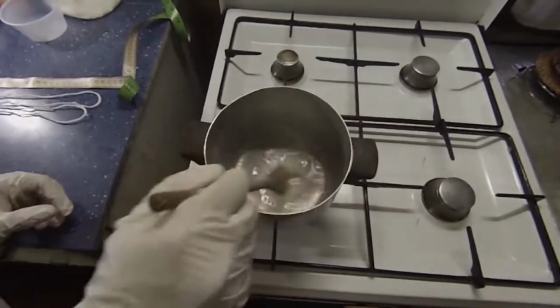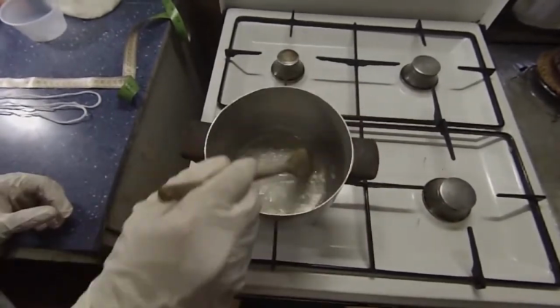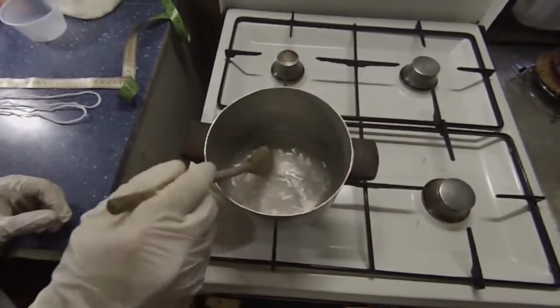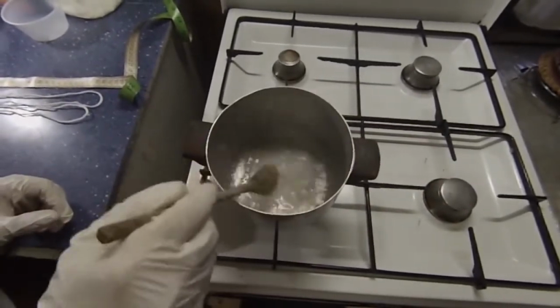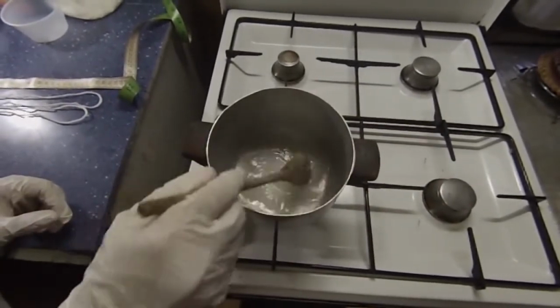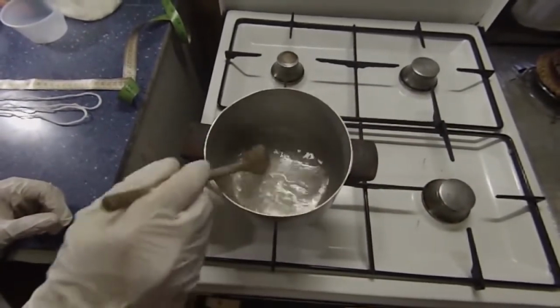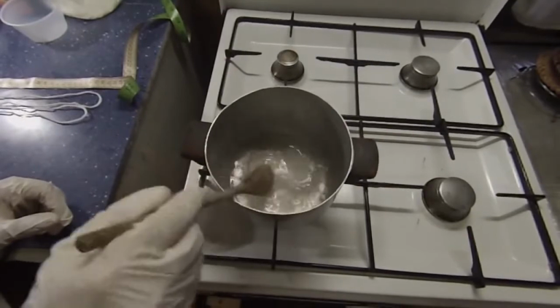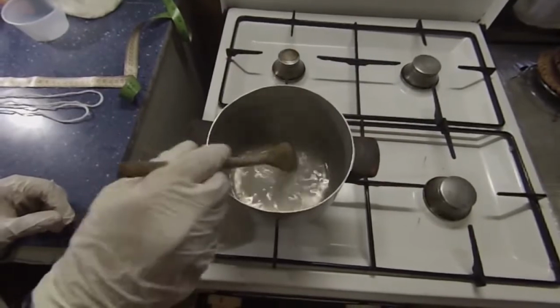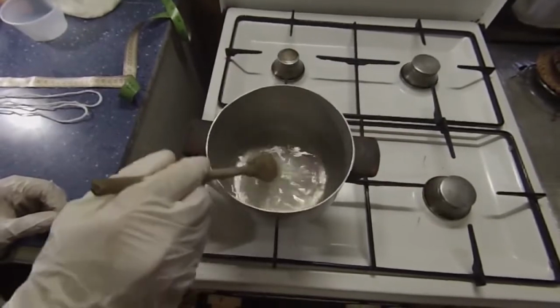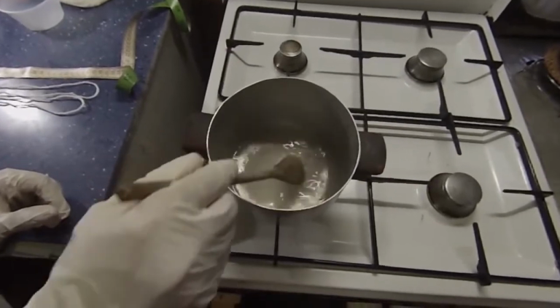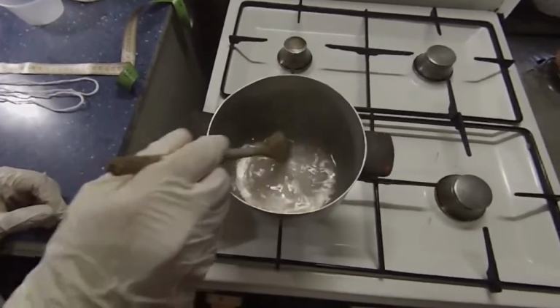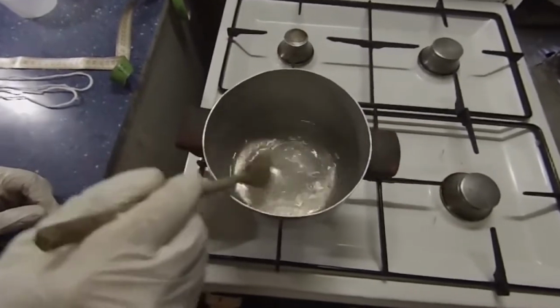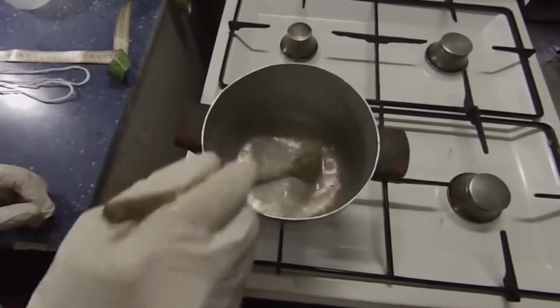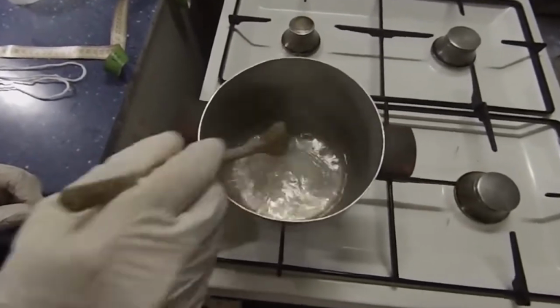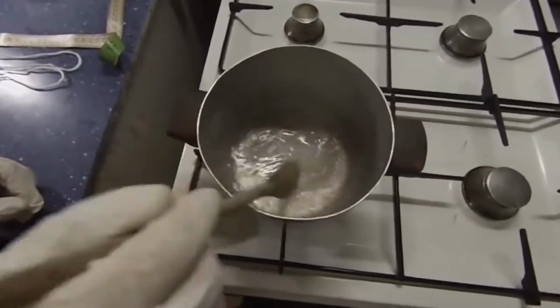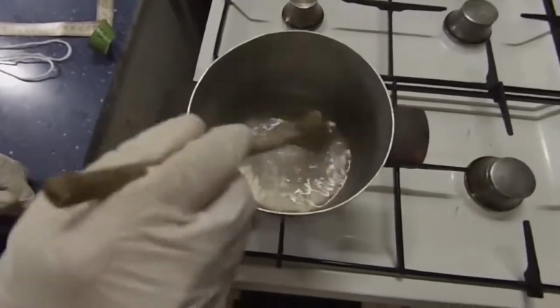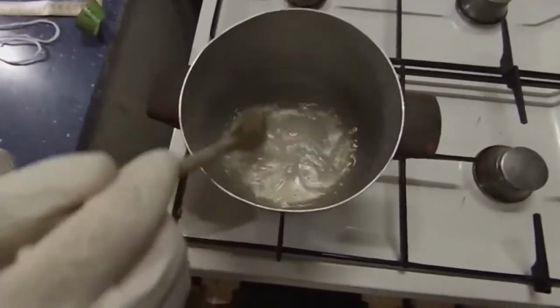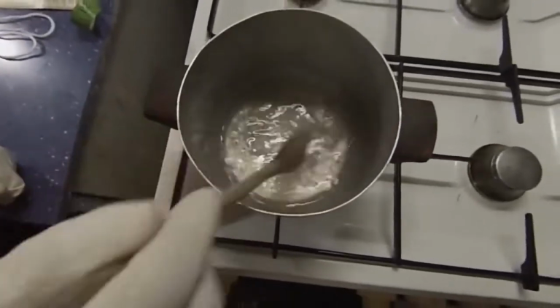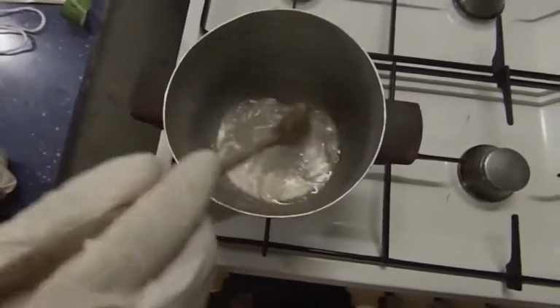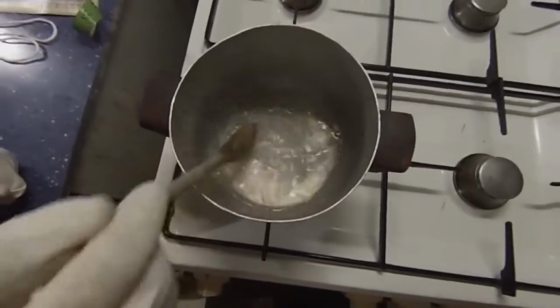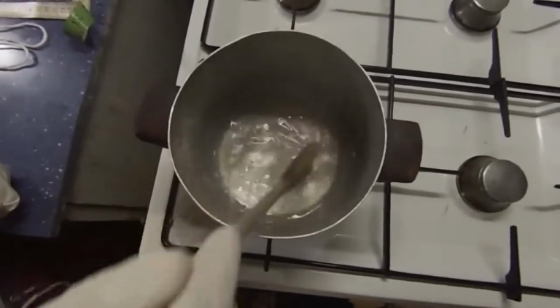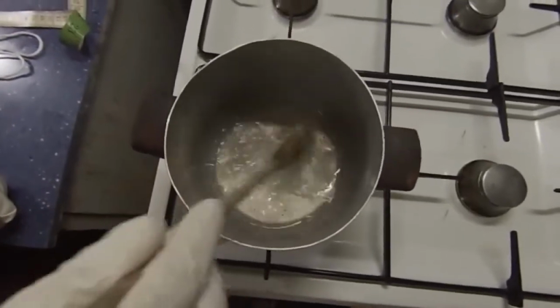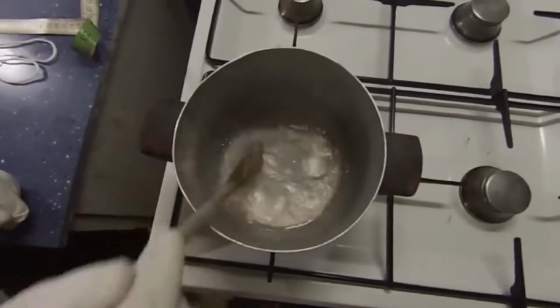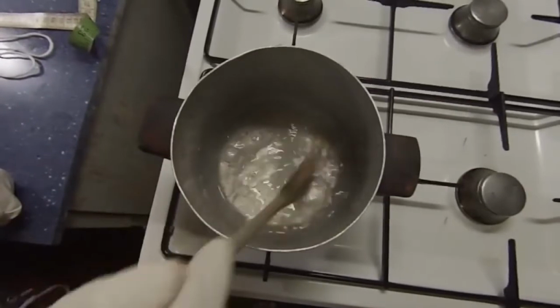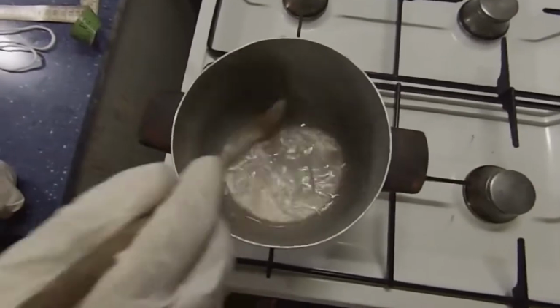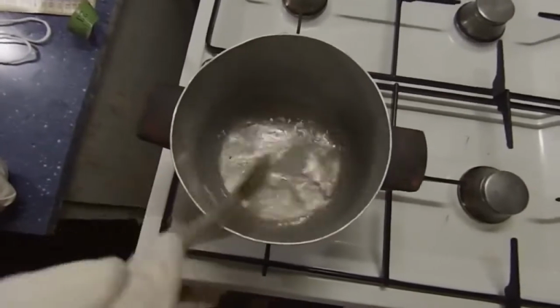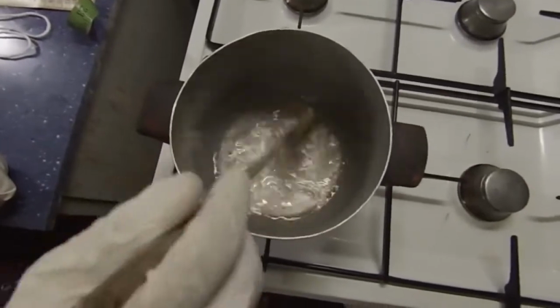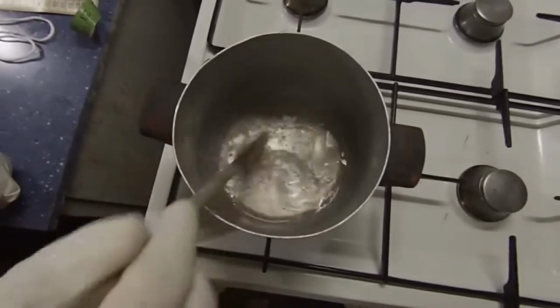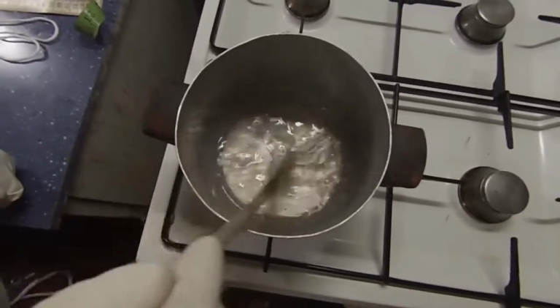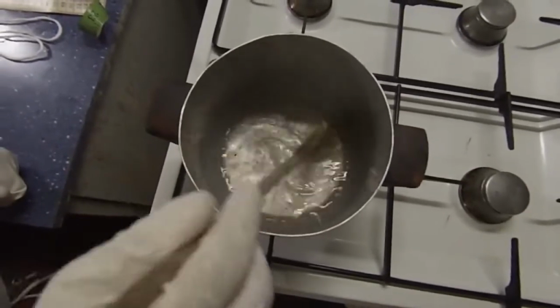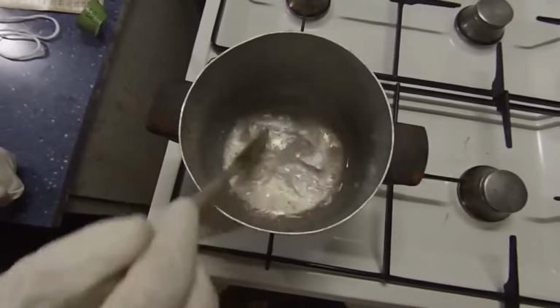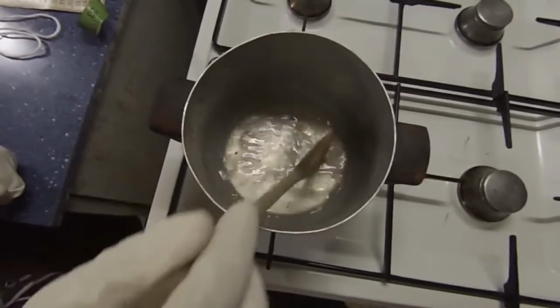Stir the mix with a wooden spoon, because it causes less friction than using a metal spoon against a metal pot. I'm gonna speed it up a little for you guys.